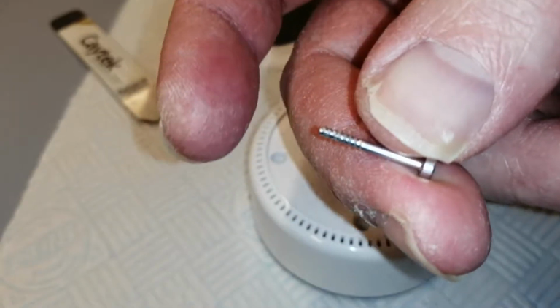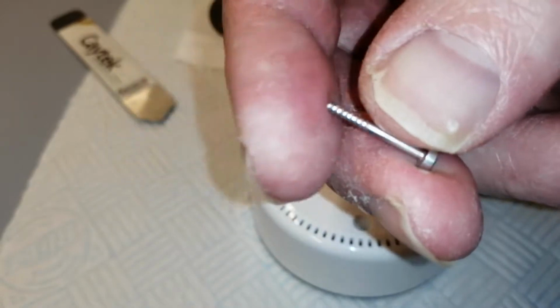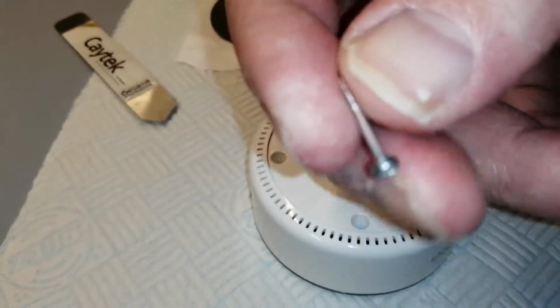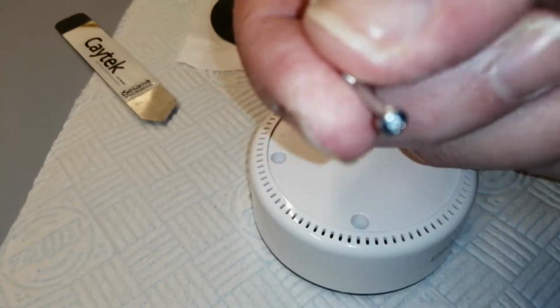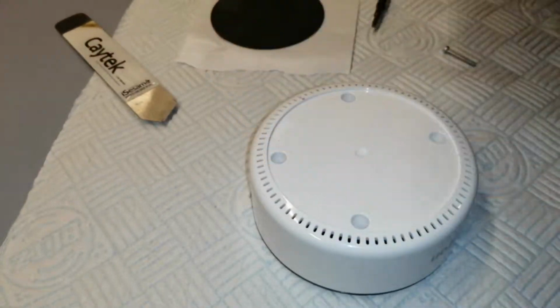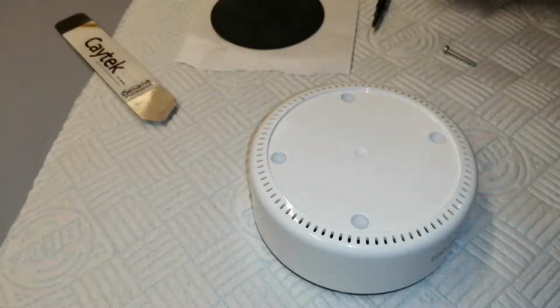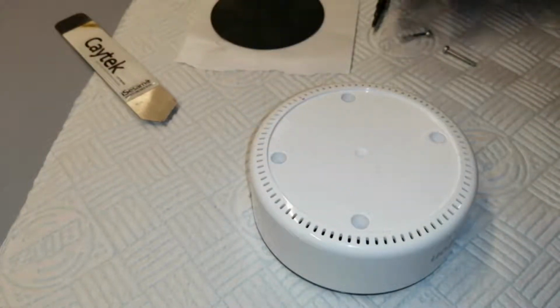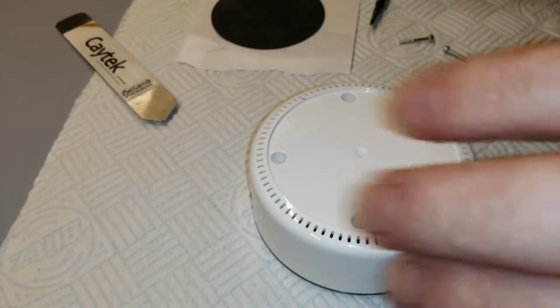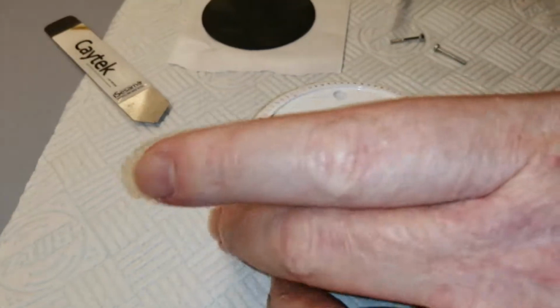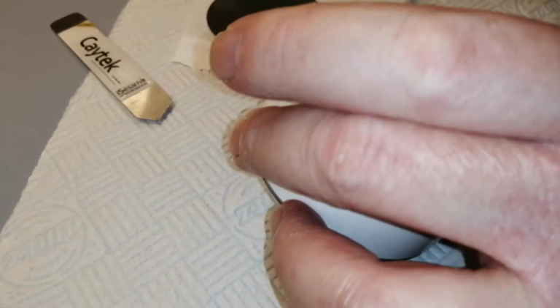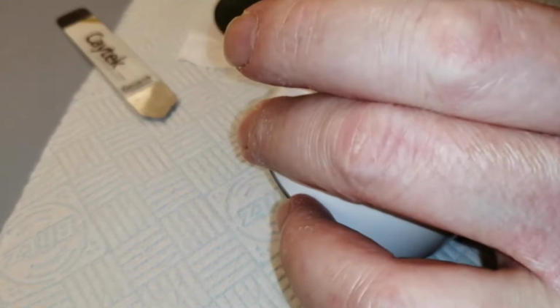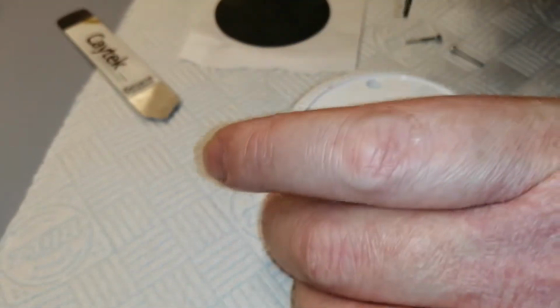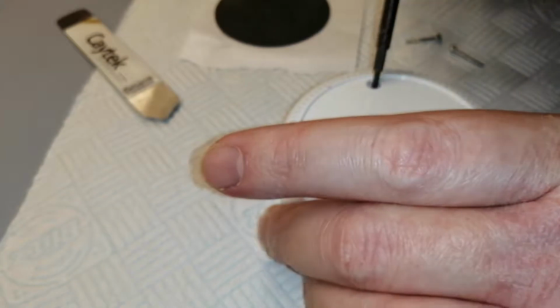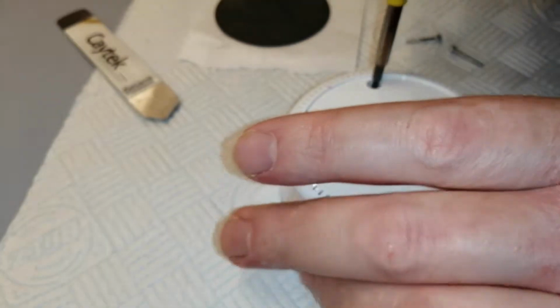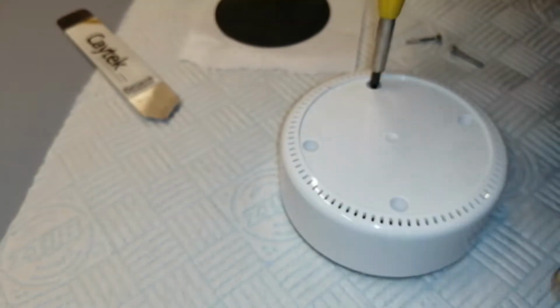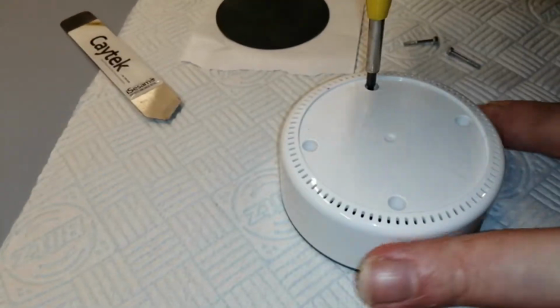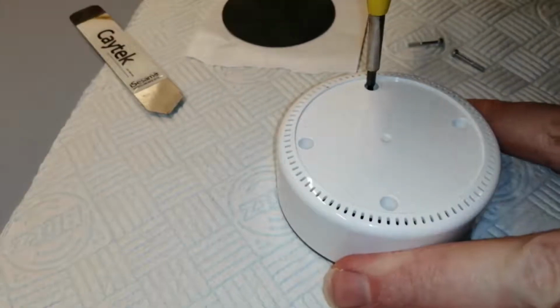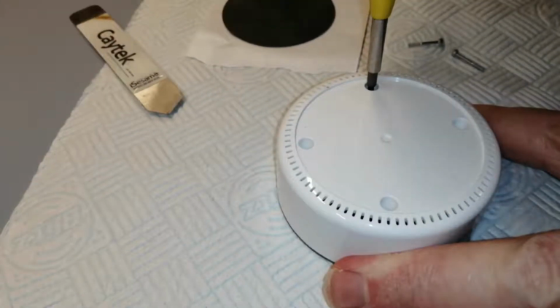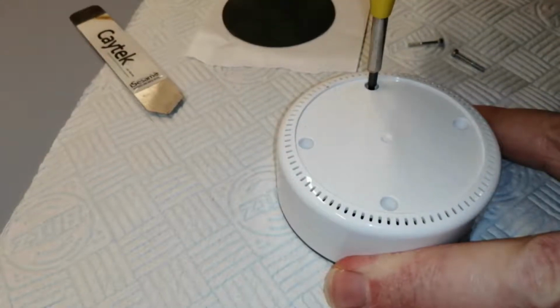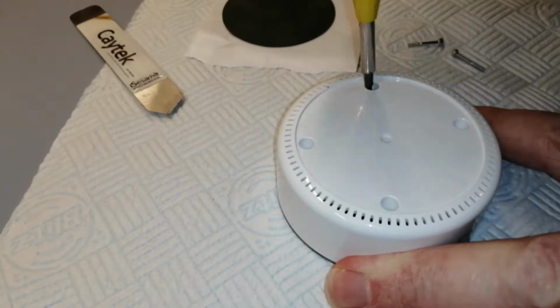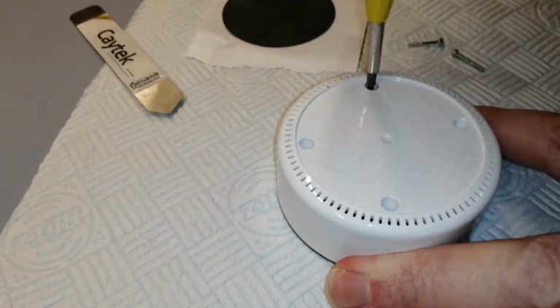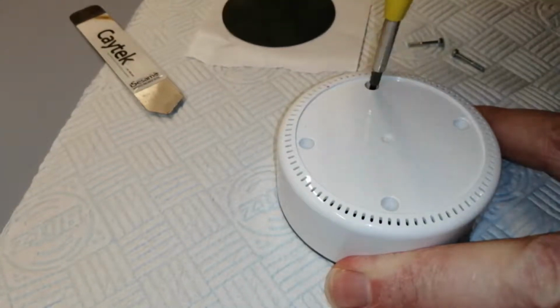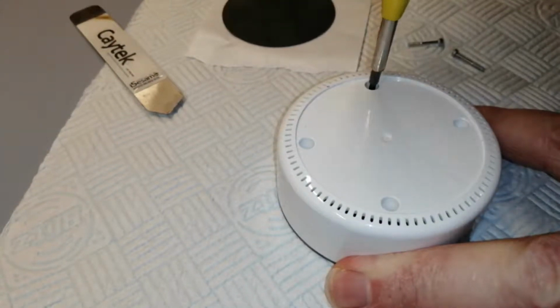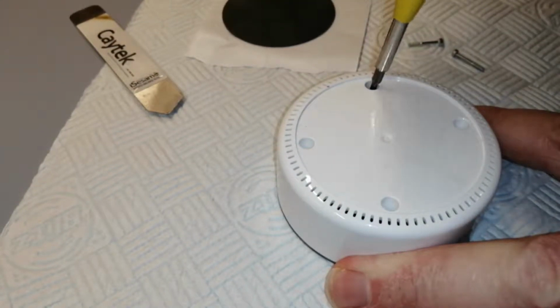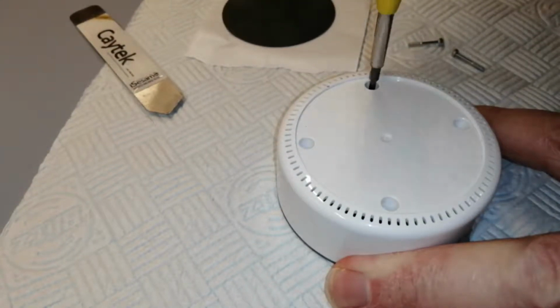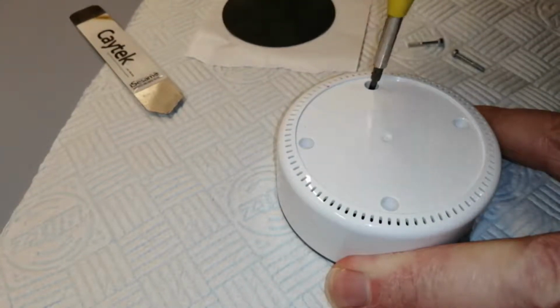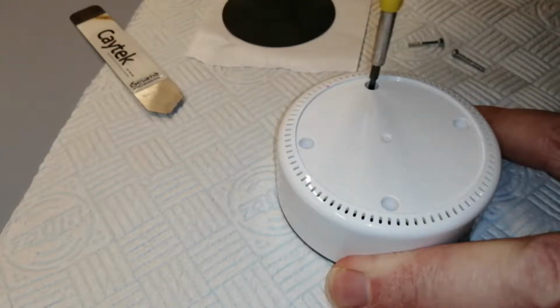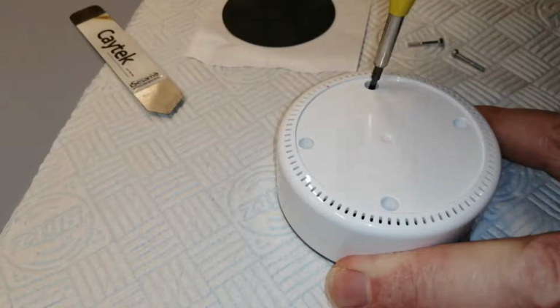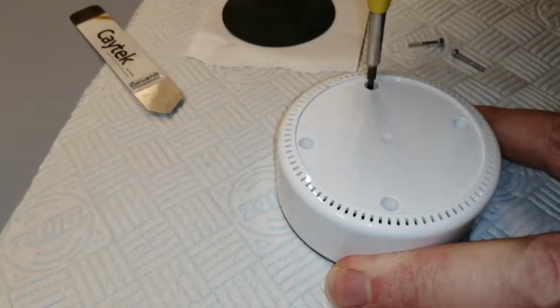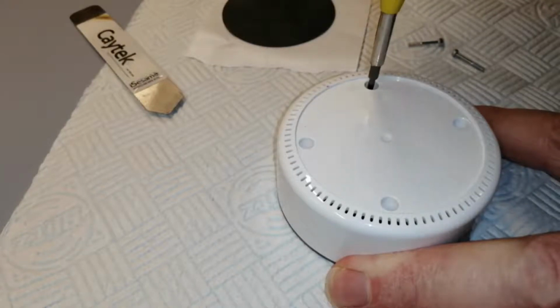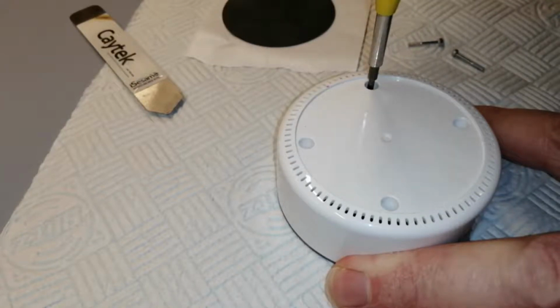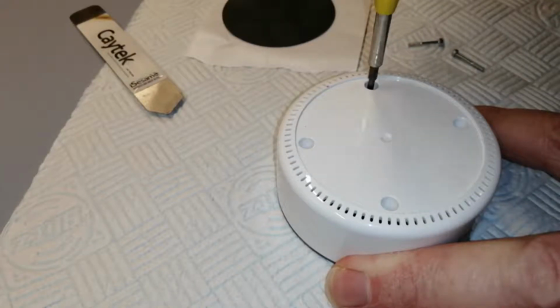There you go — Torx T9s, self-tapping screws. There's one left in there to come out, and we'll have access to our guts.